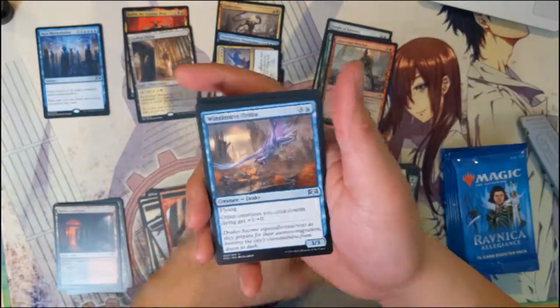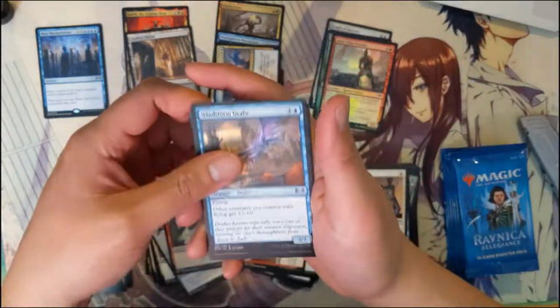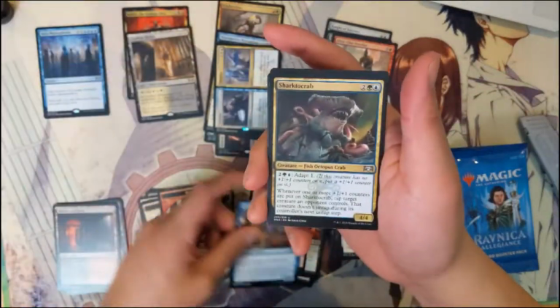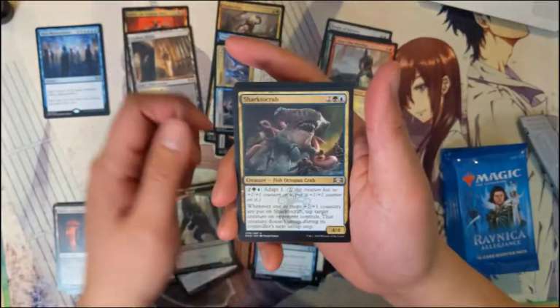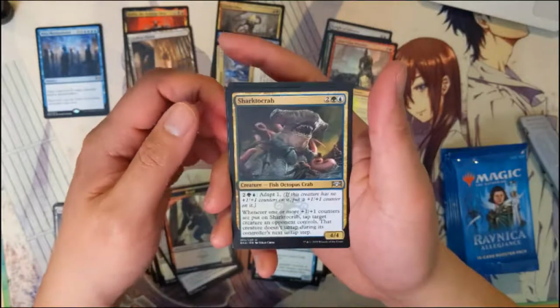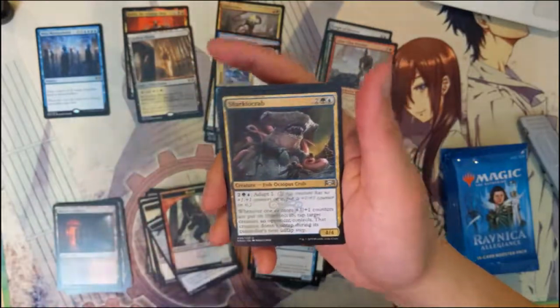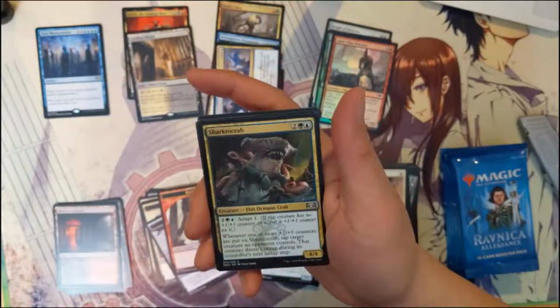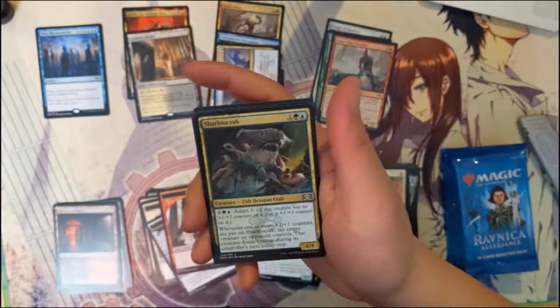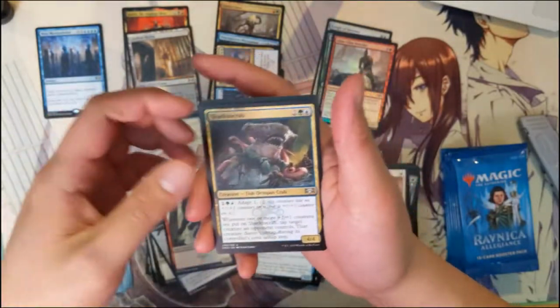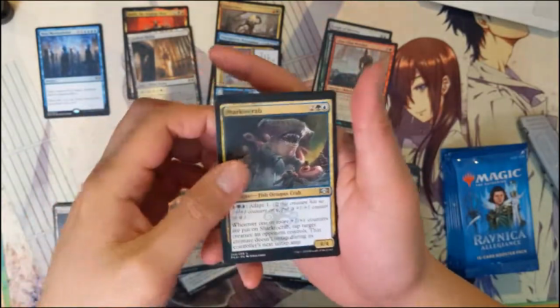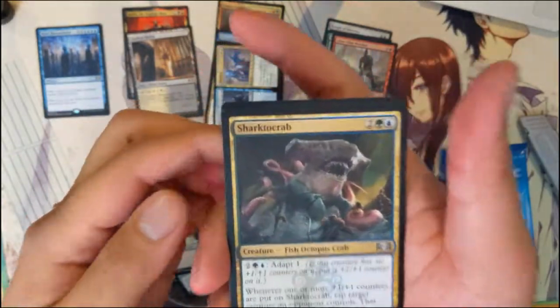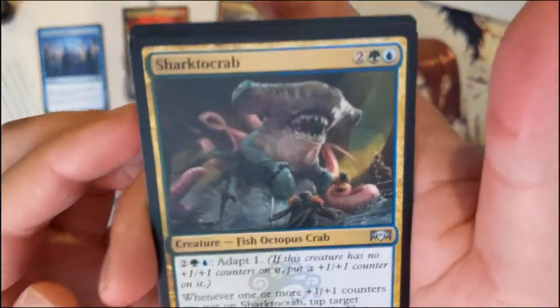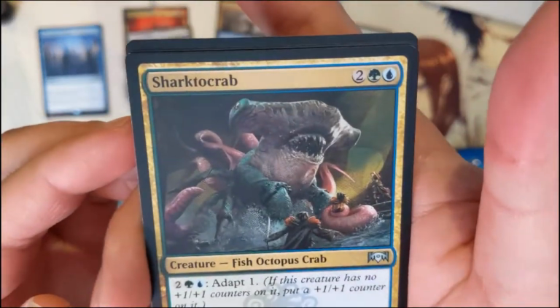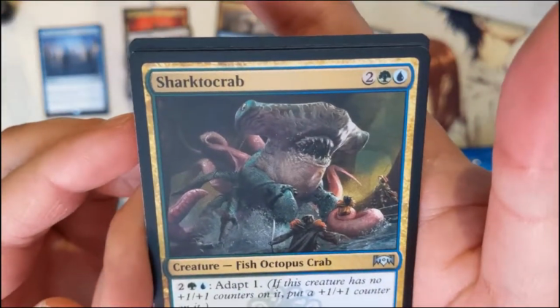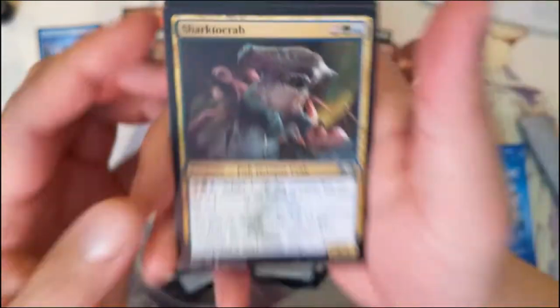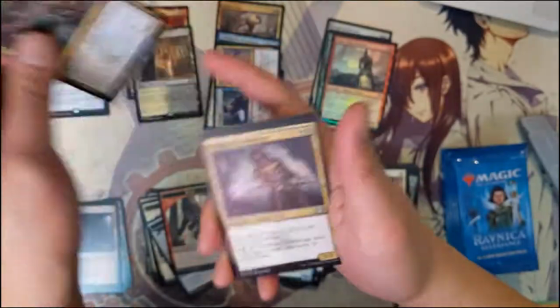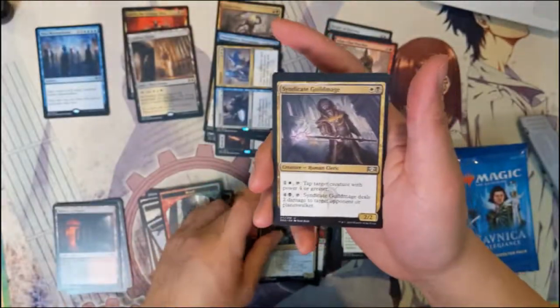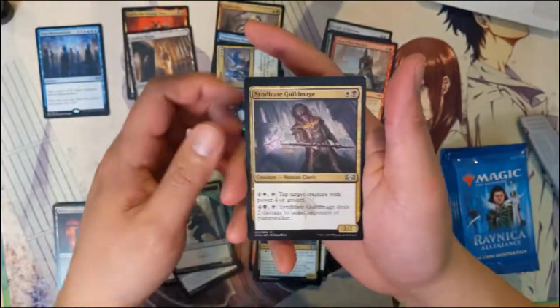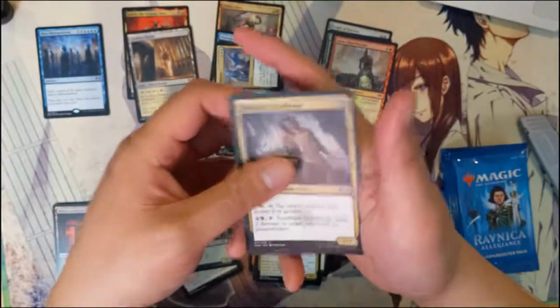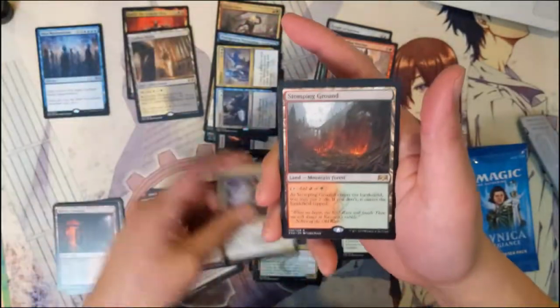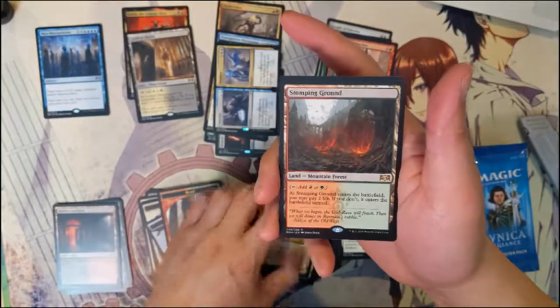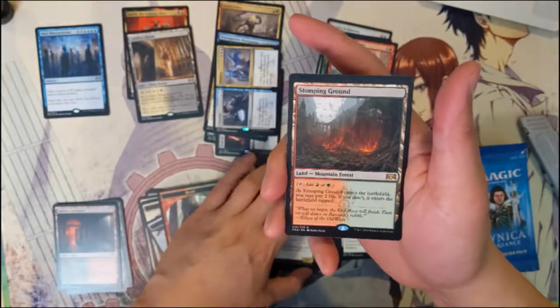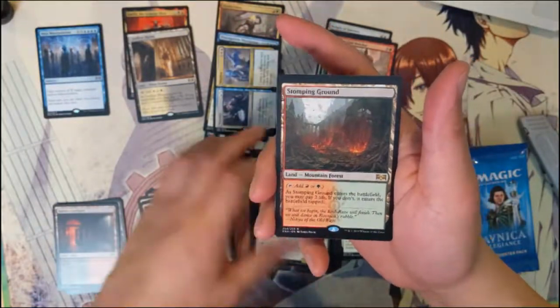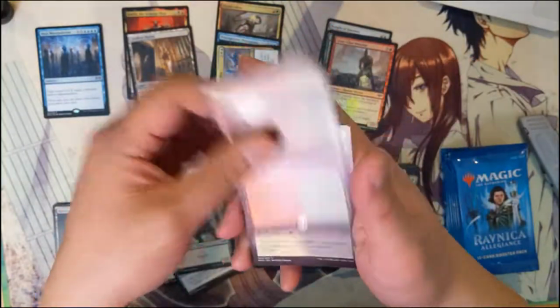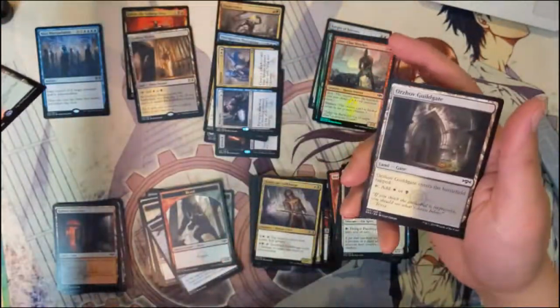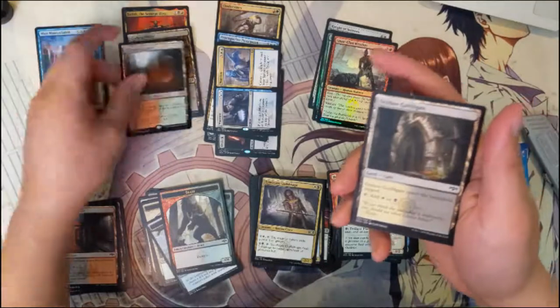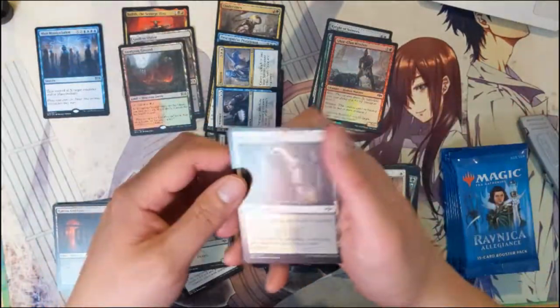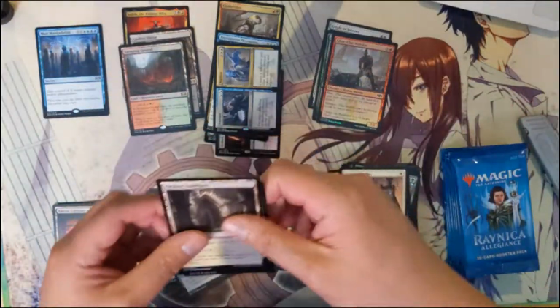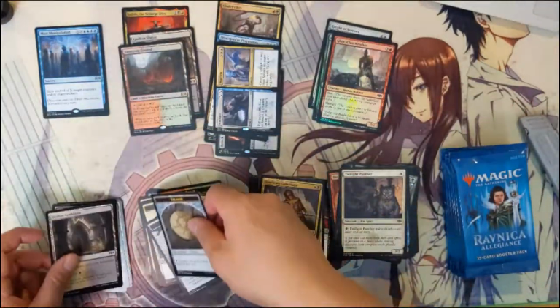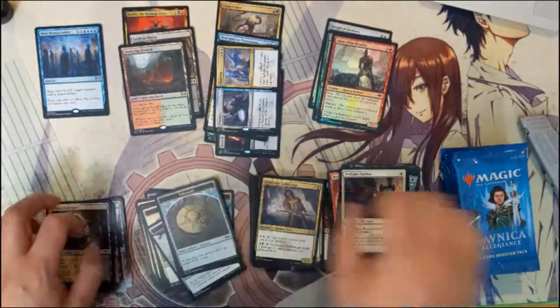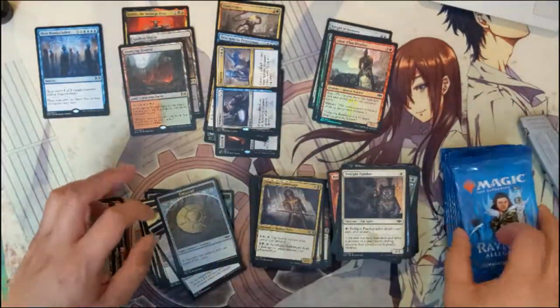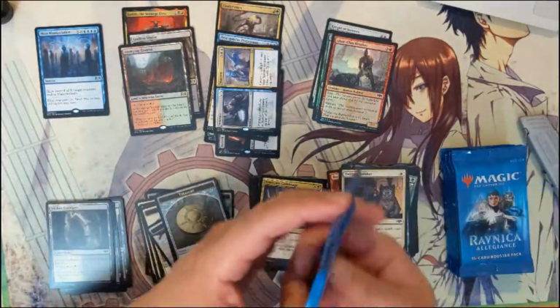Windstorm Drake, Sharktocrab — it's like a bad sci-fi movie character — Syndicate Guild Mage, and then Stomping Ground. Very nice — second shock land of the box.